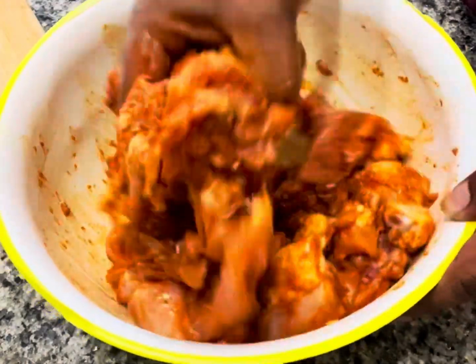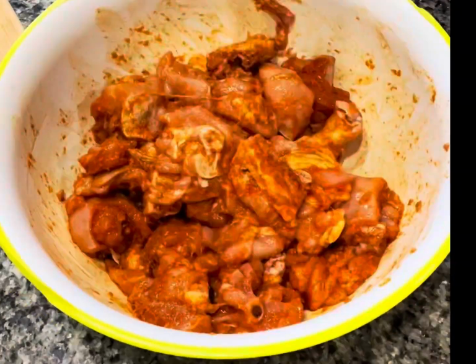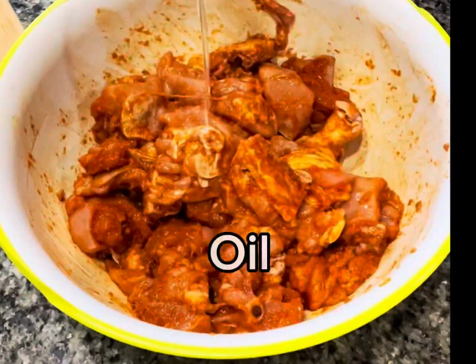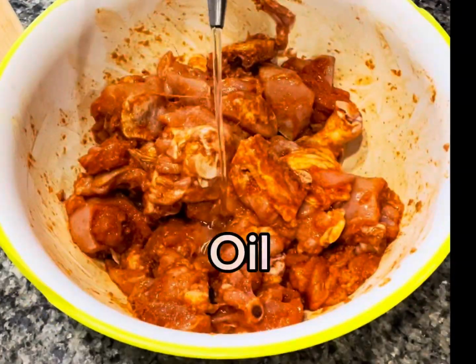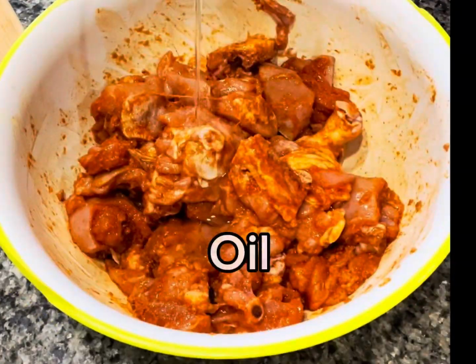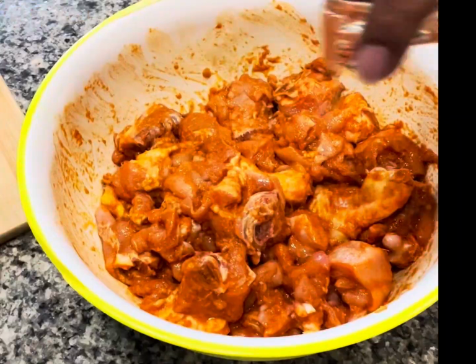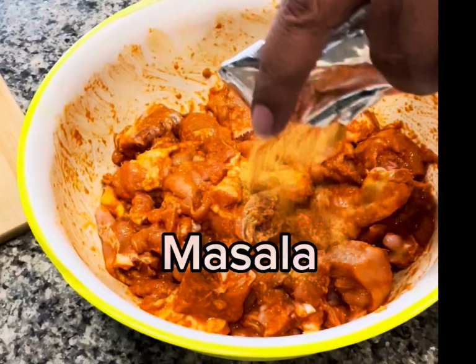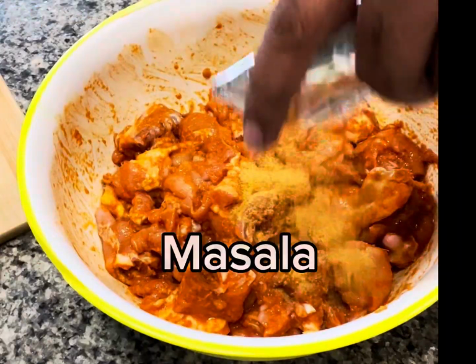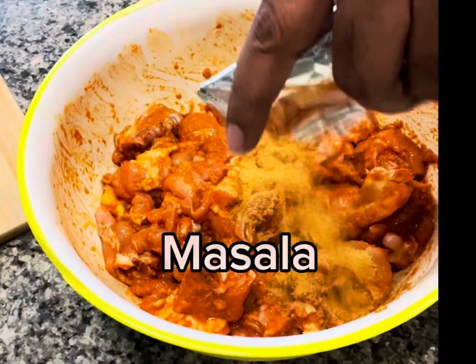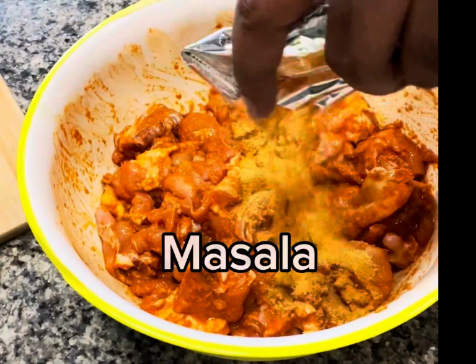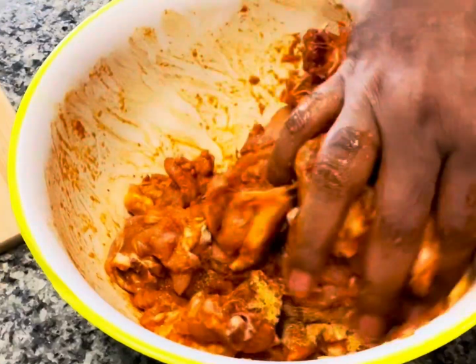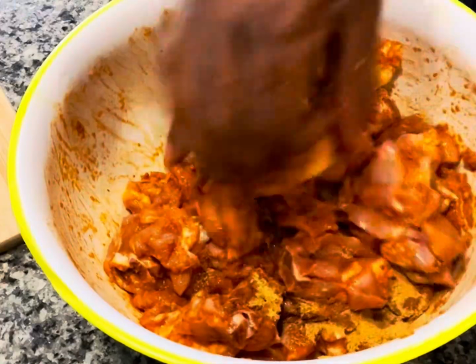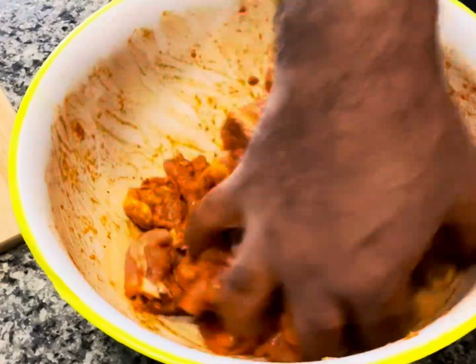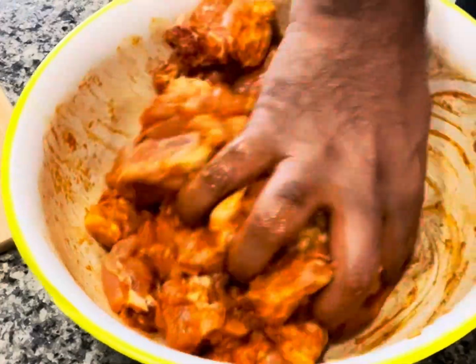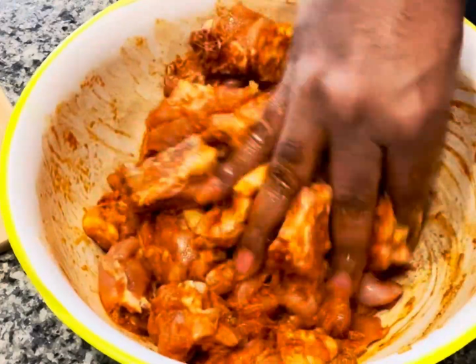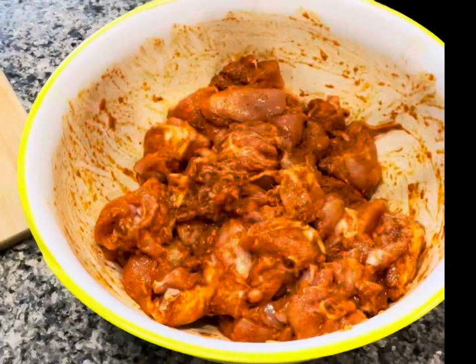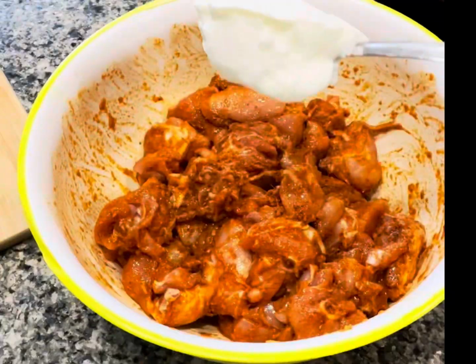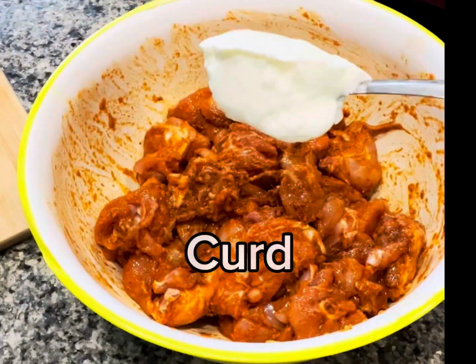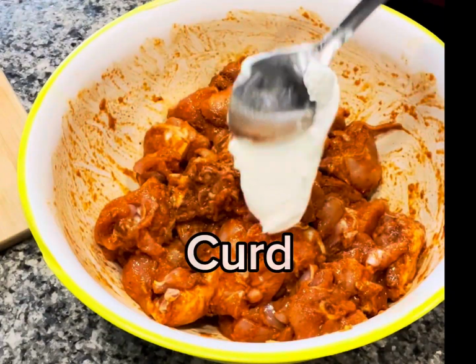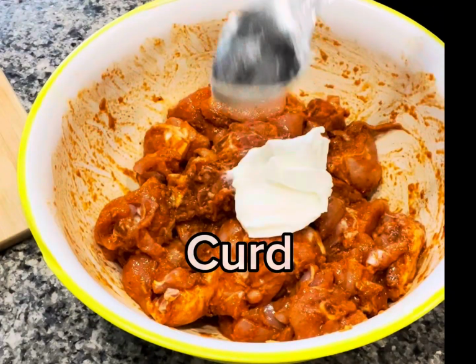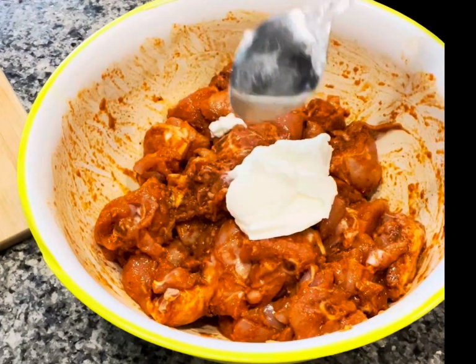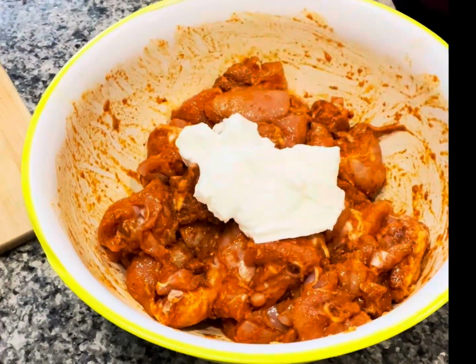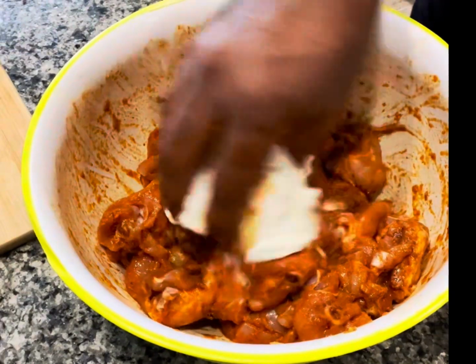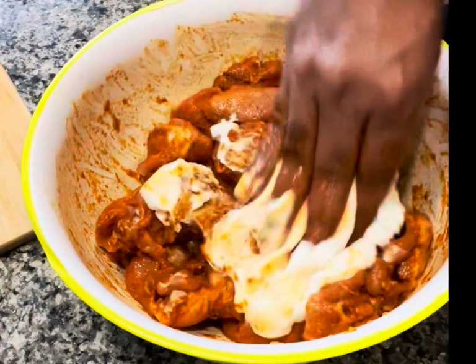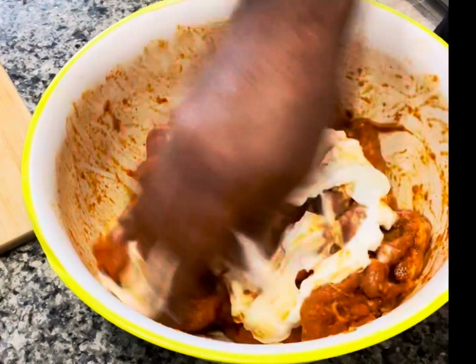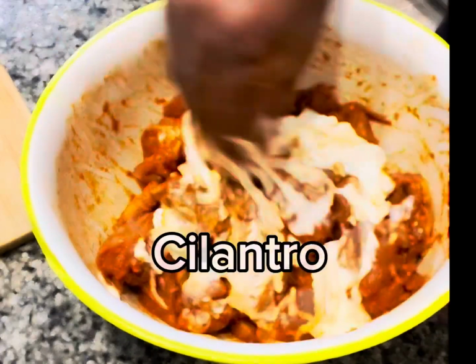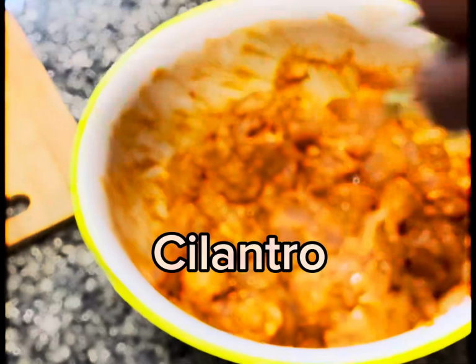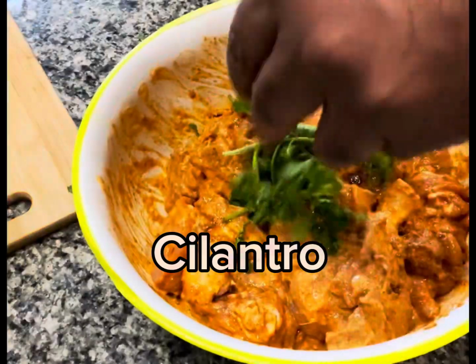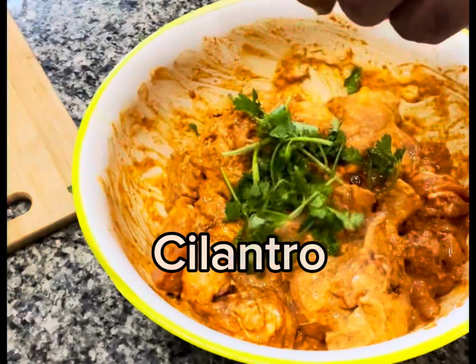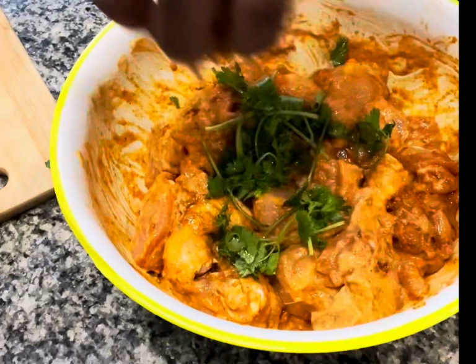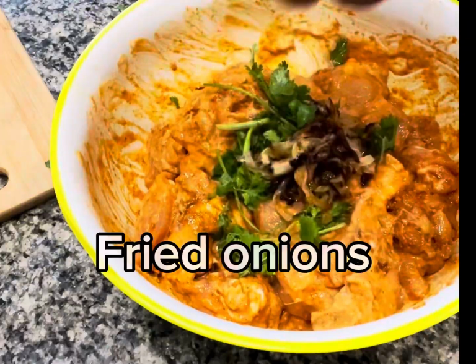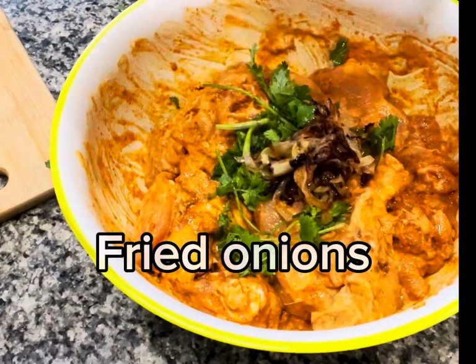Add some oil and biryani masala. Add some curd, cilantro, fried onions.